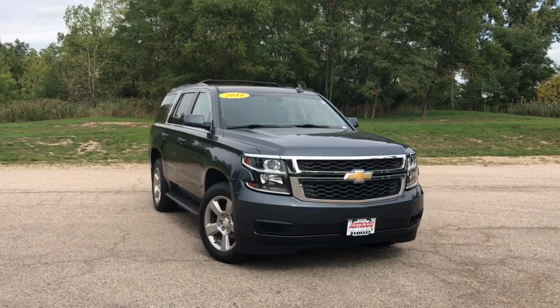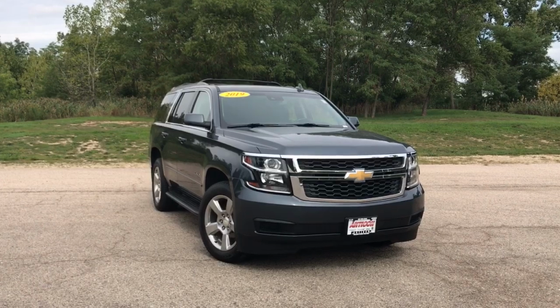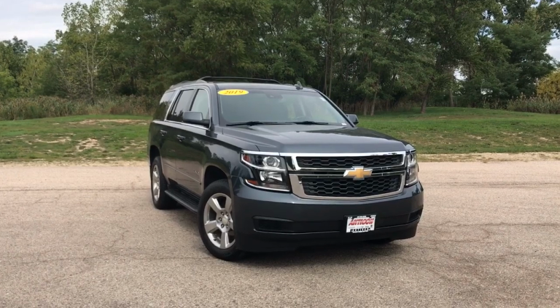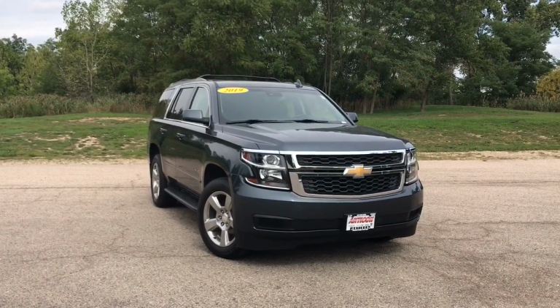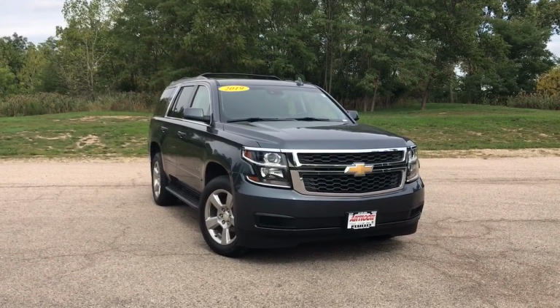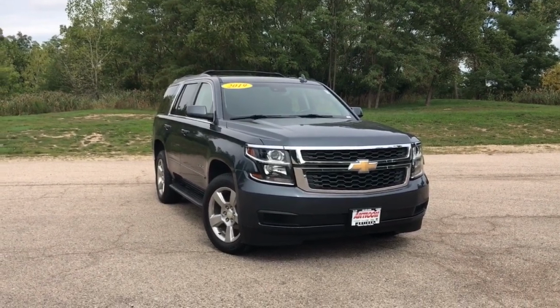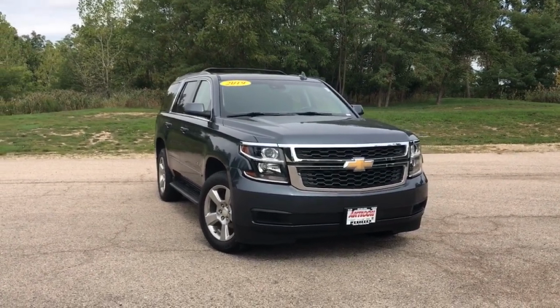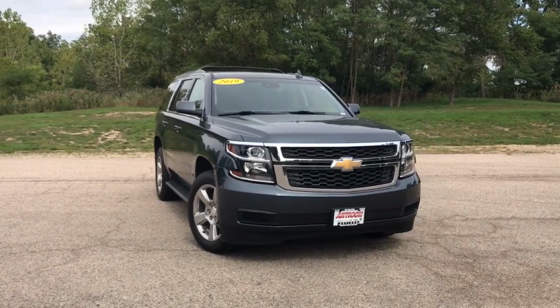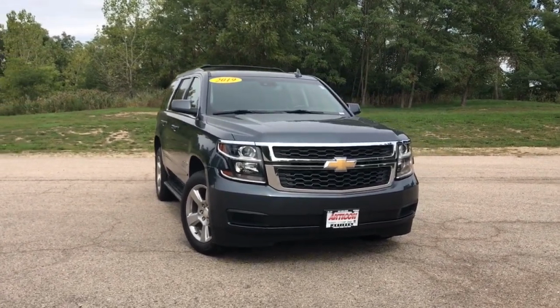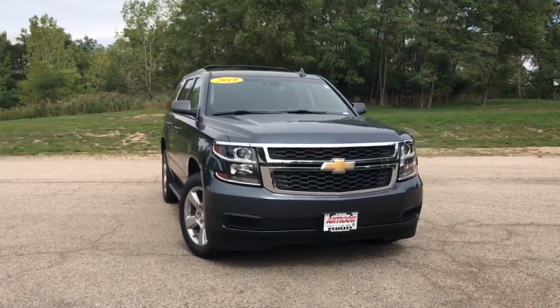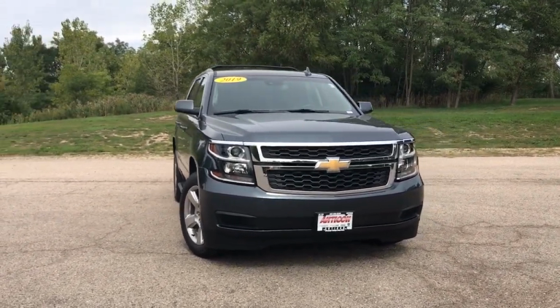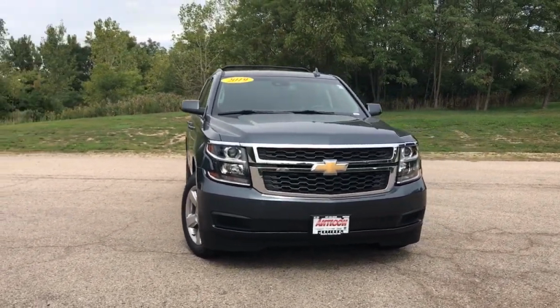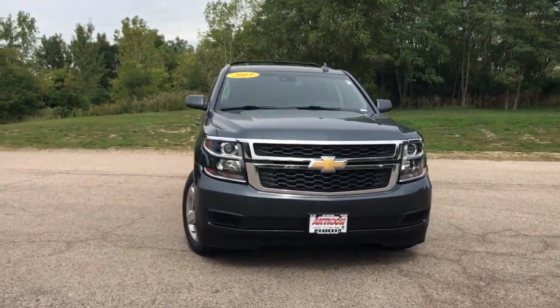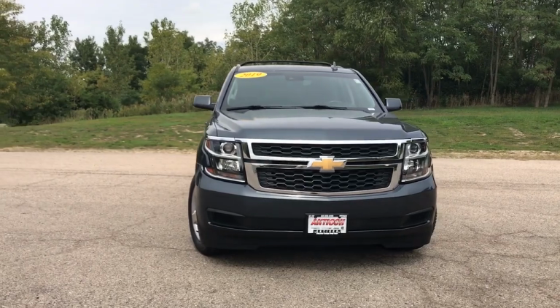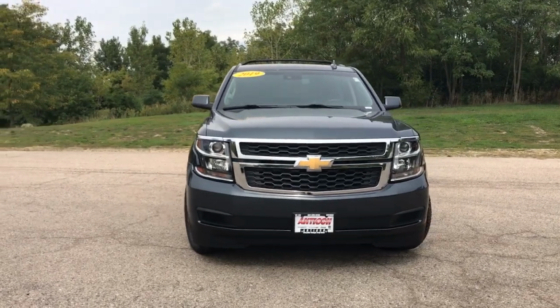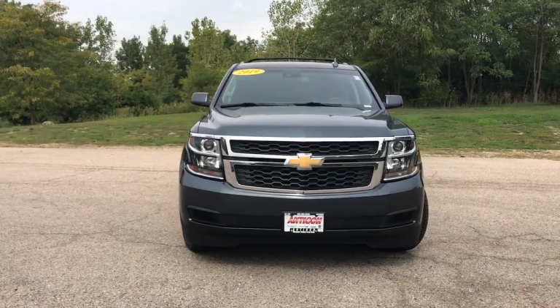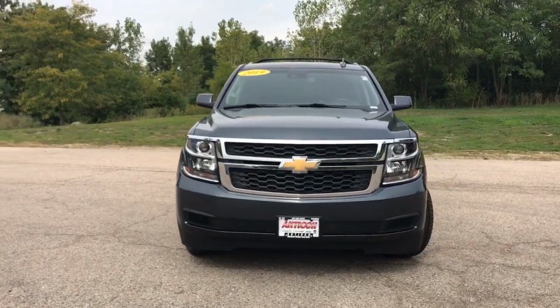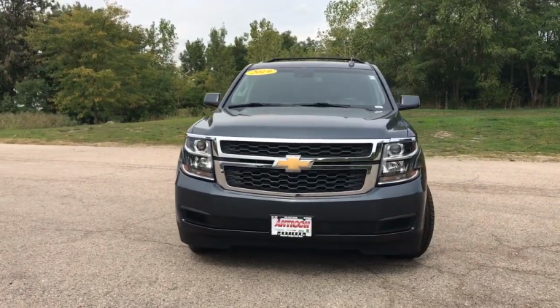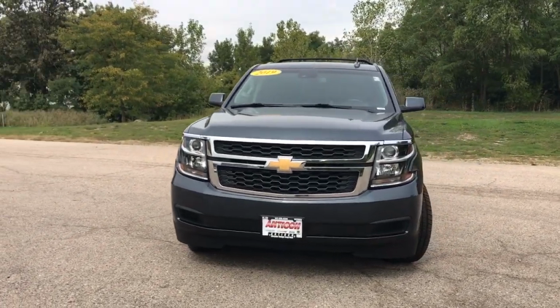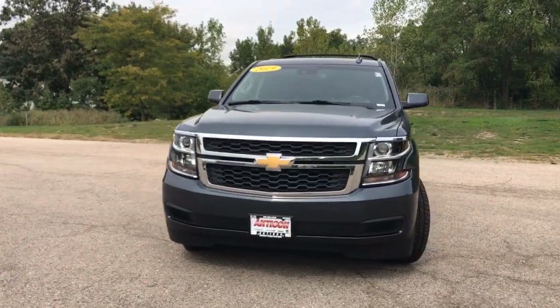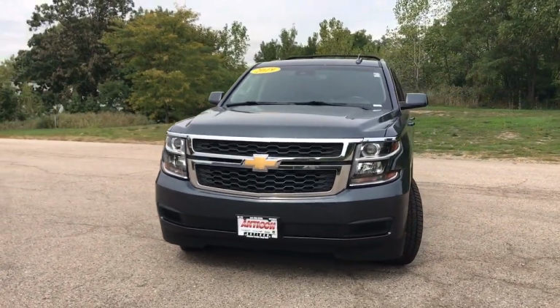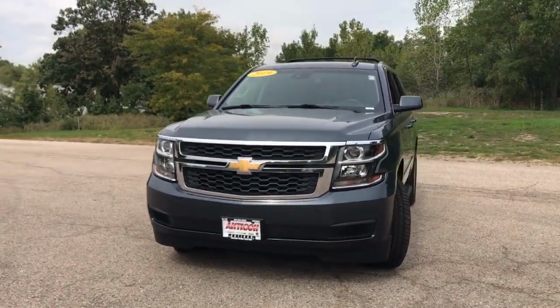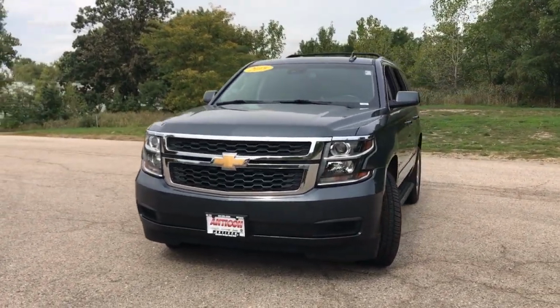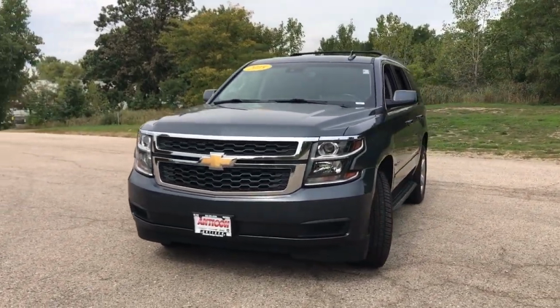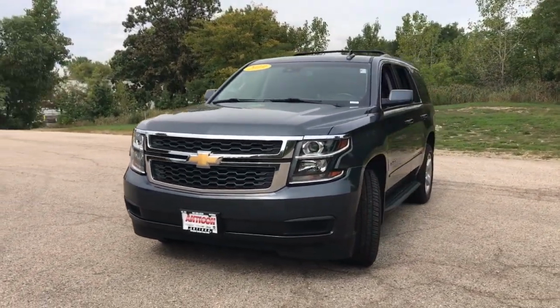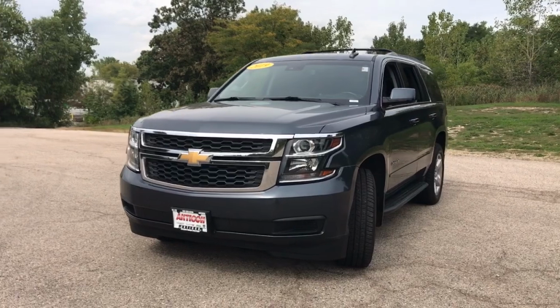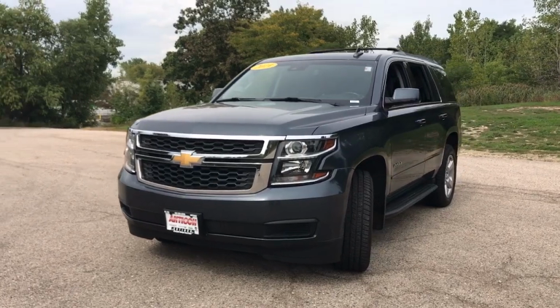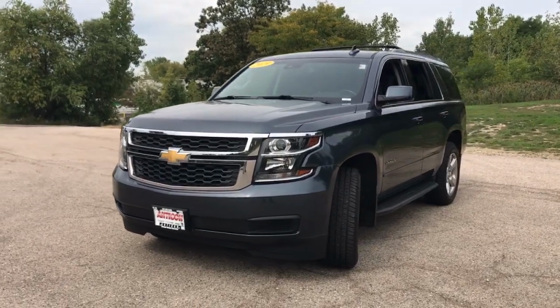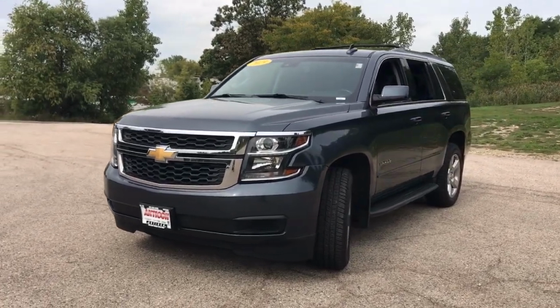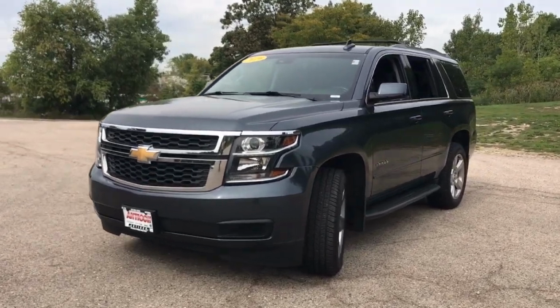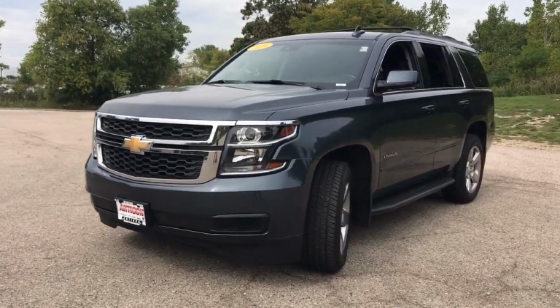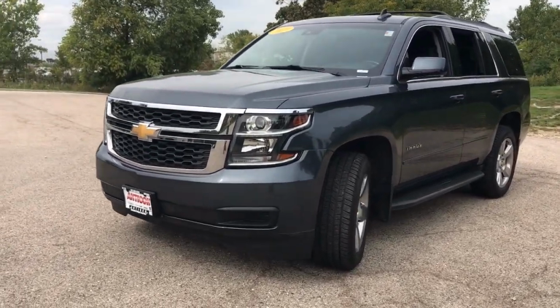Get acquainted with the 2019 Chevrolet Tahoe. This vehicle is an outstanding buy with fewer than 50,000 miles on the odometer. The Tahoe is the full-size SUV that ticks all the boxes.